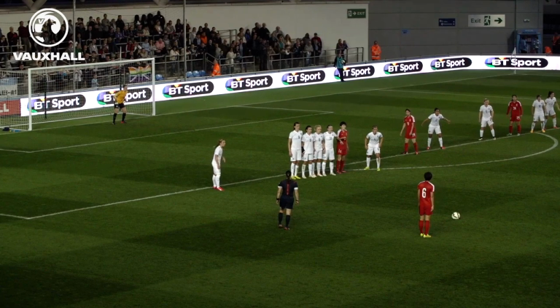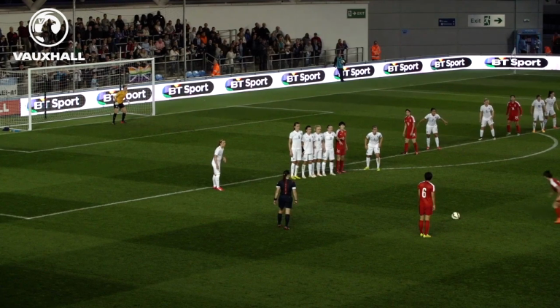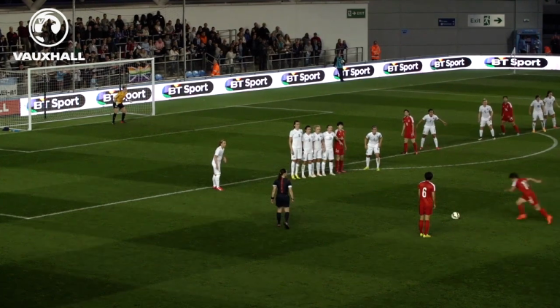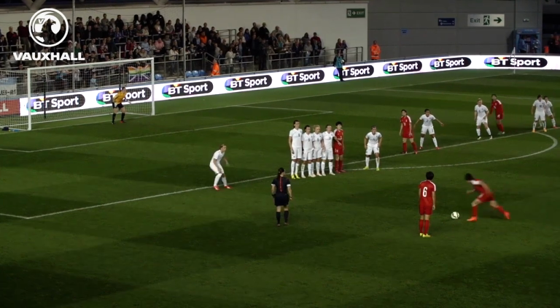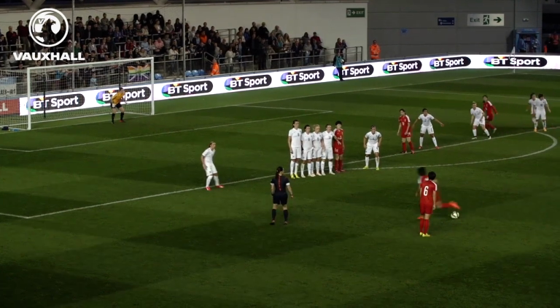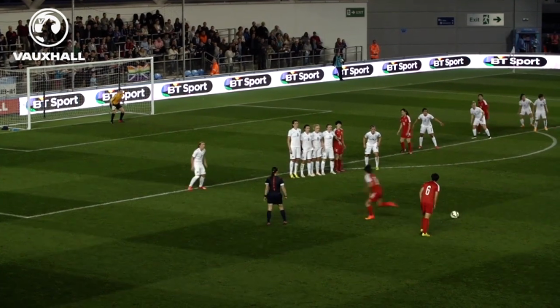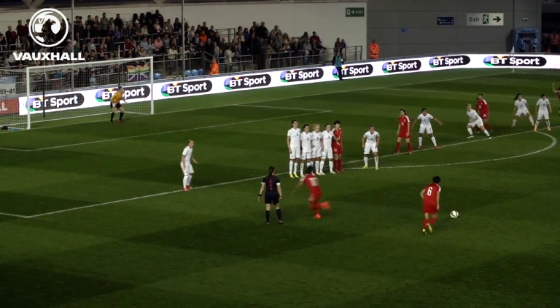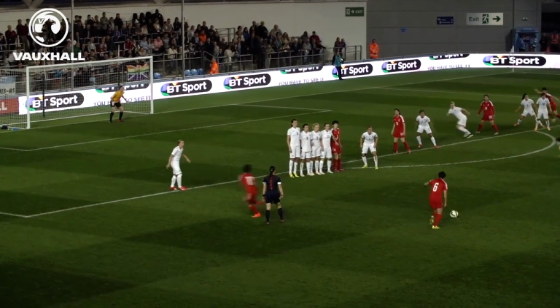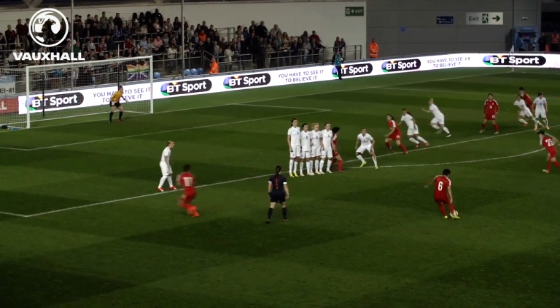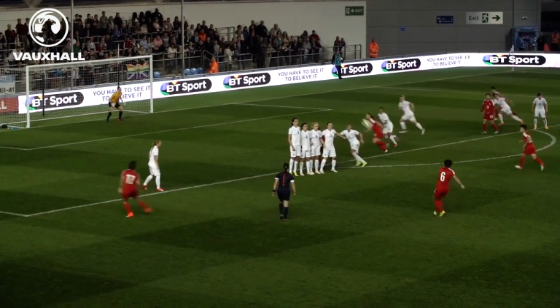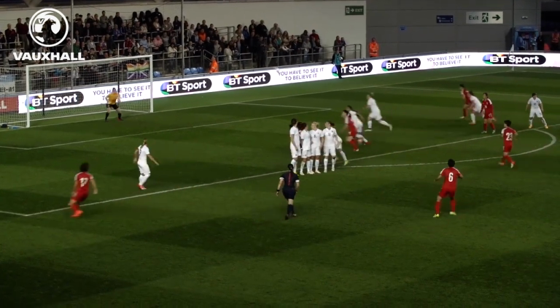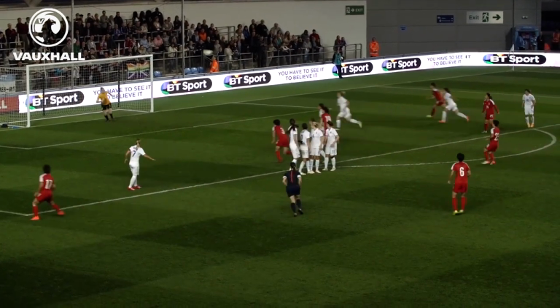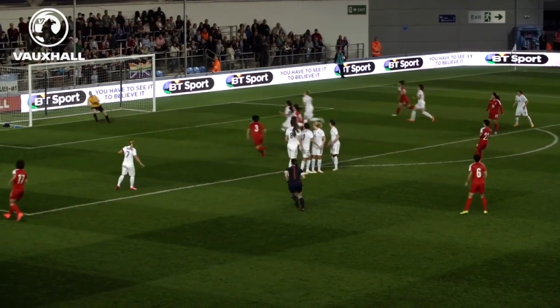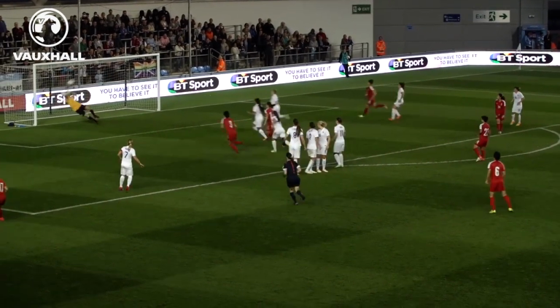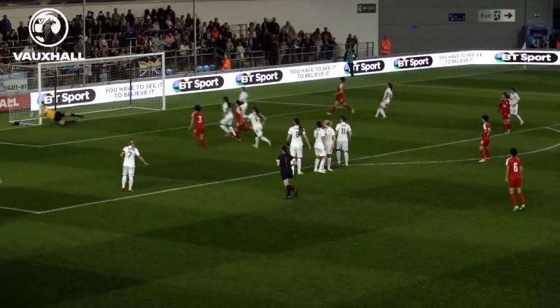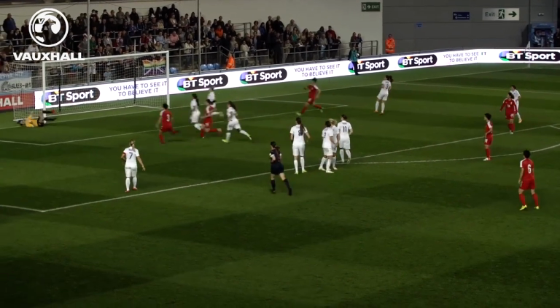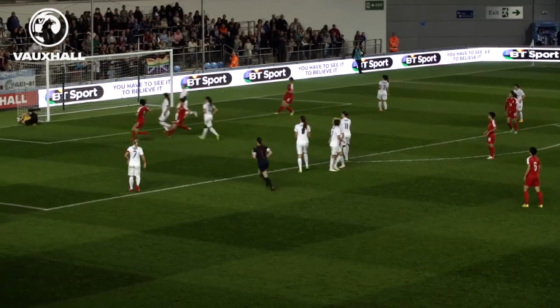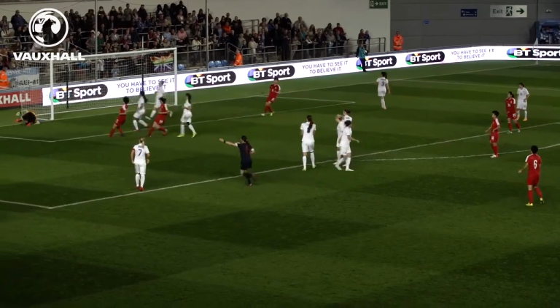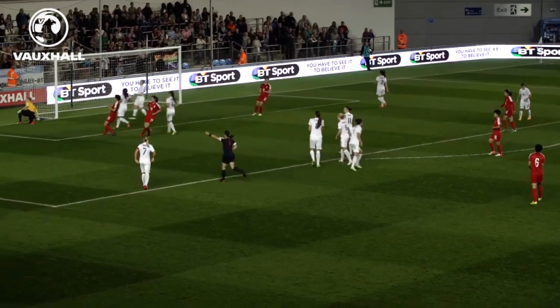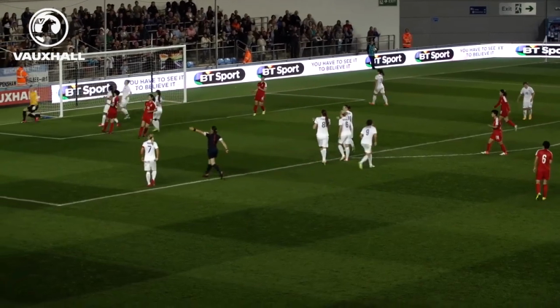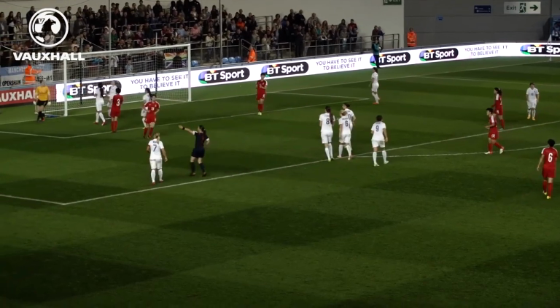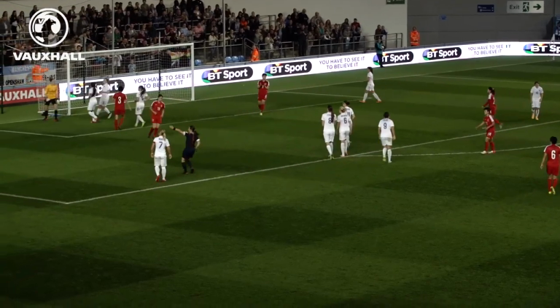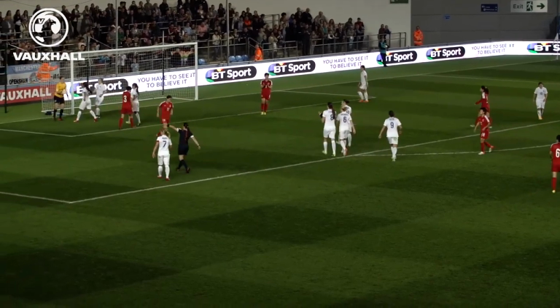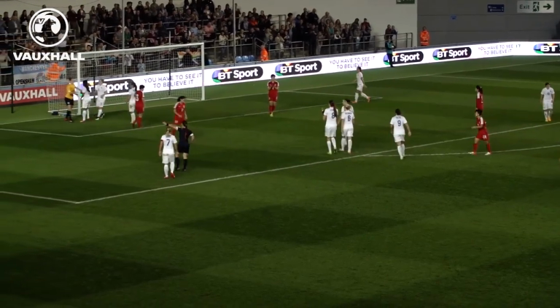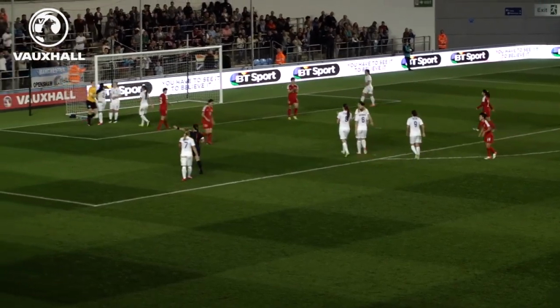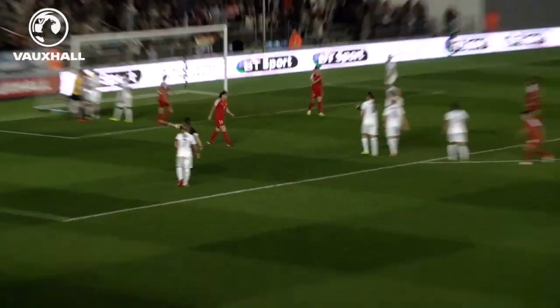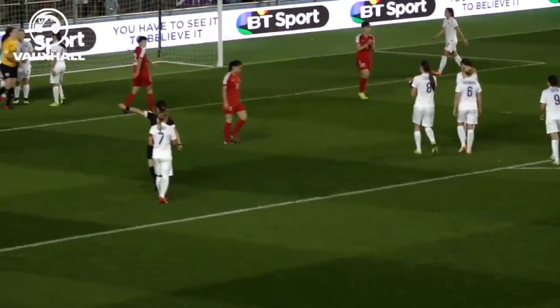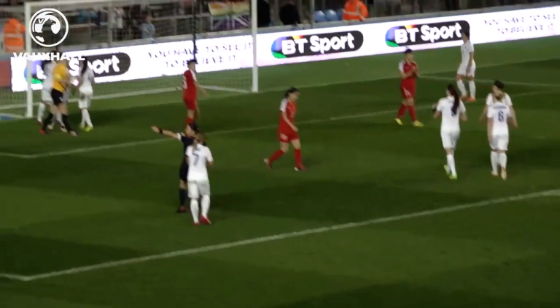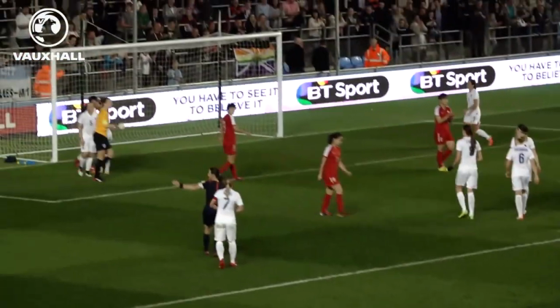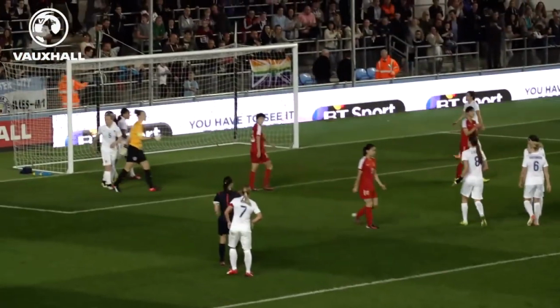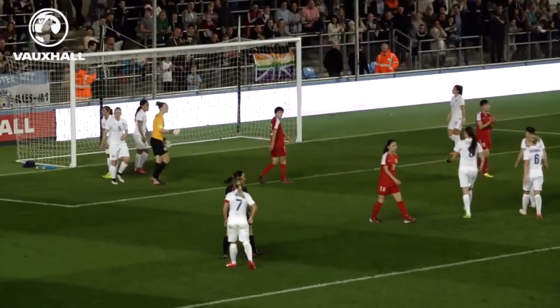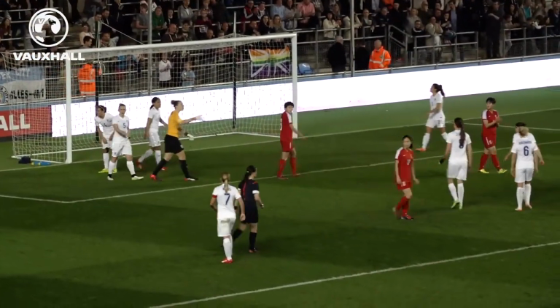At the other end, Donga Lee tried to curl her free kick past Chamberlain, but the Arsenal goalkeeper palmed the ball away to deny China an equaliser.